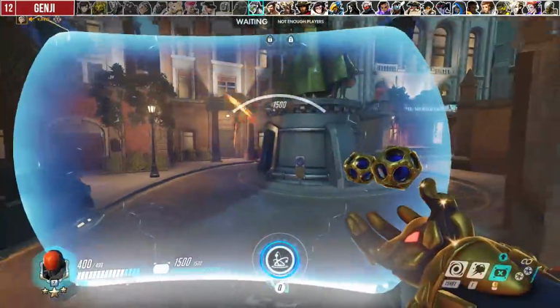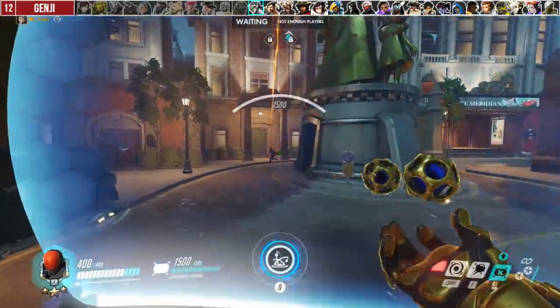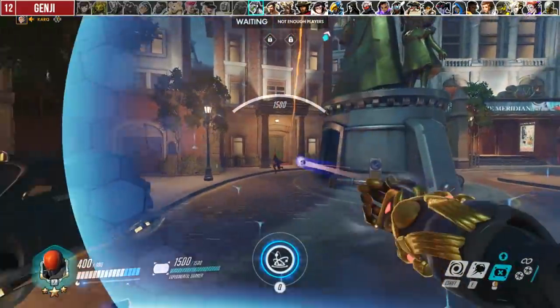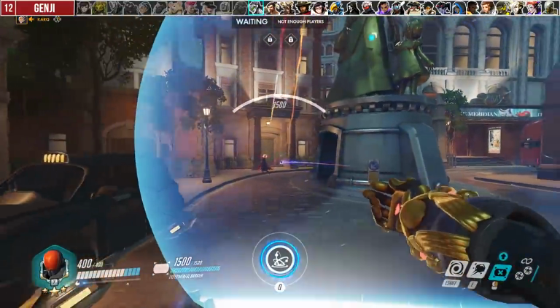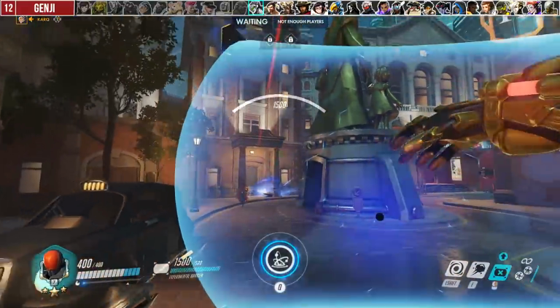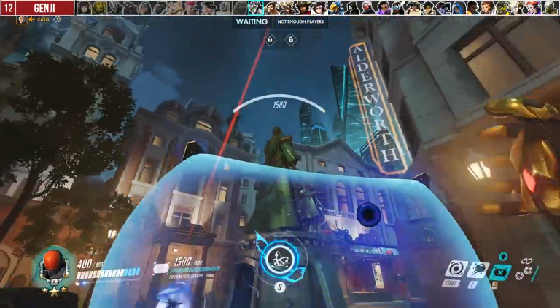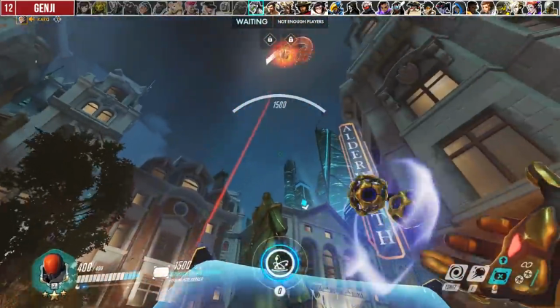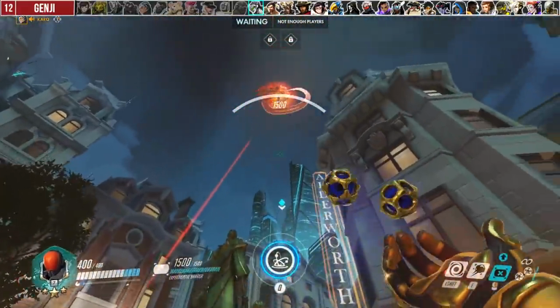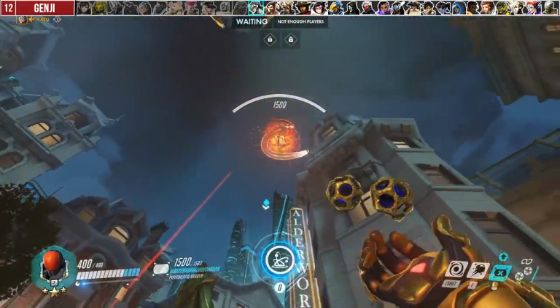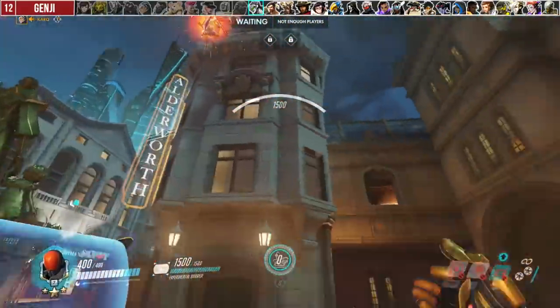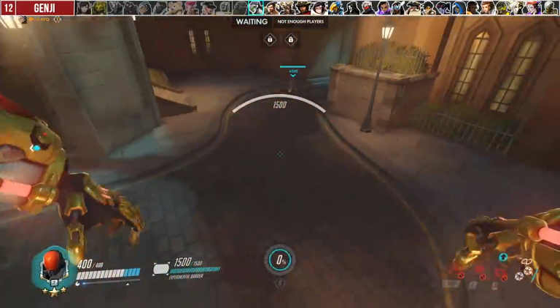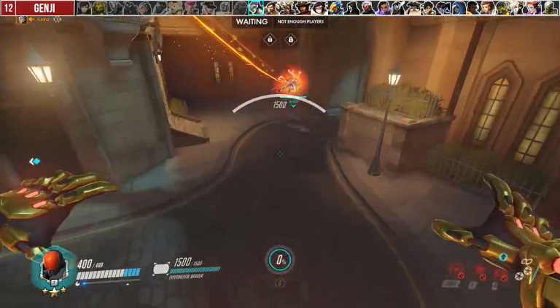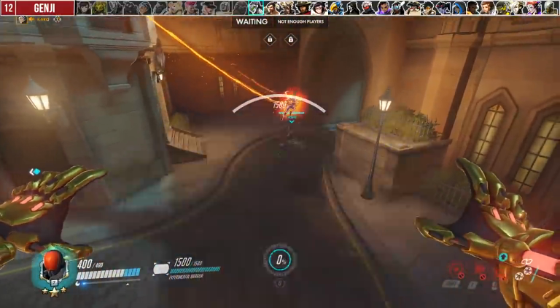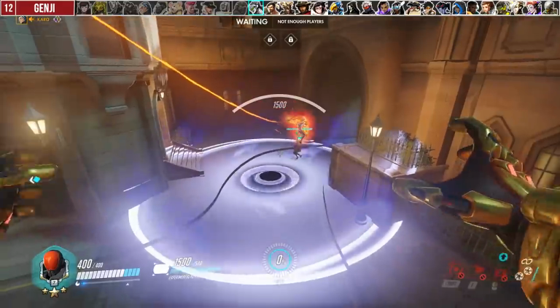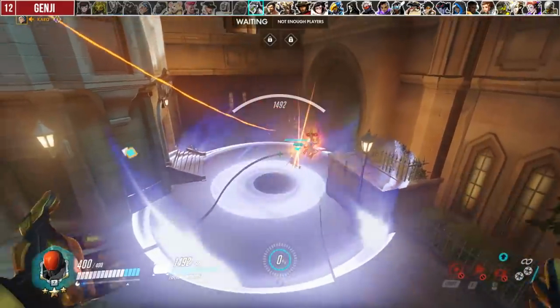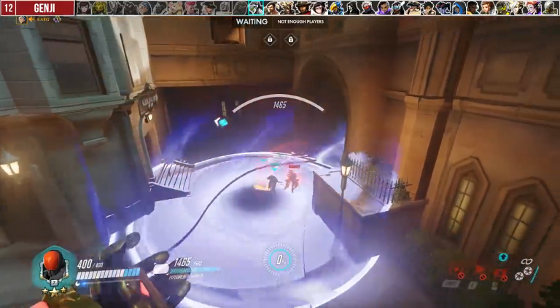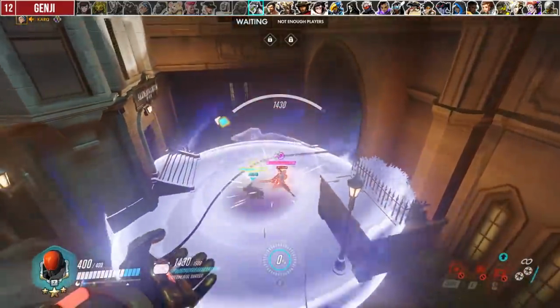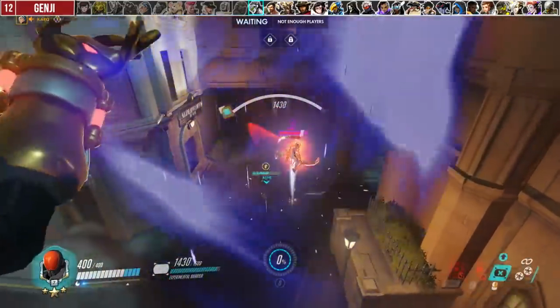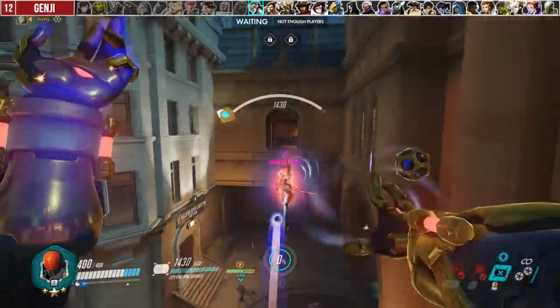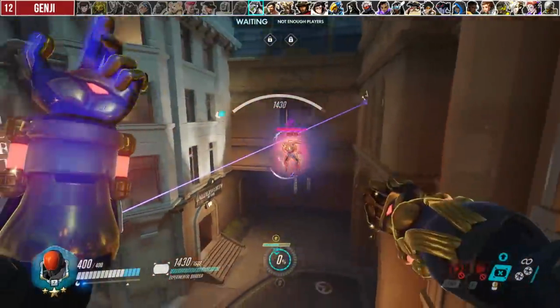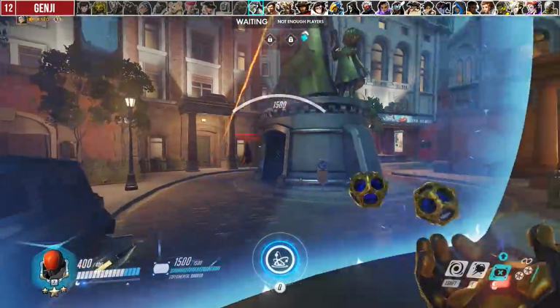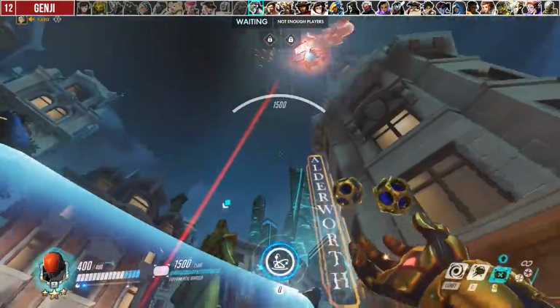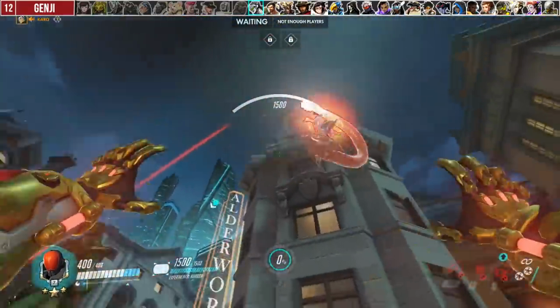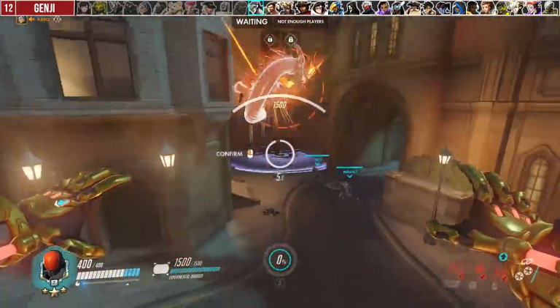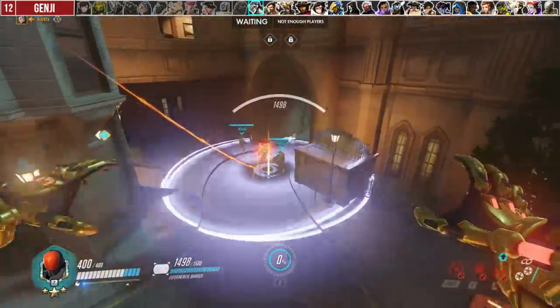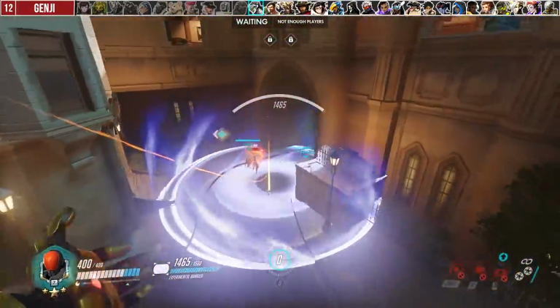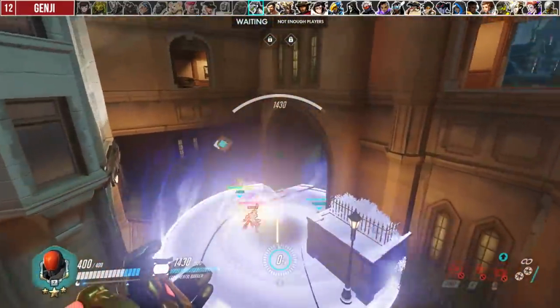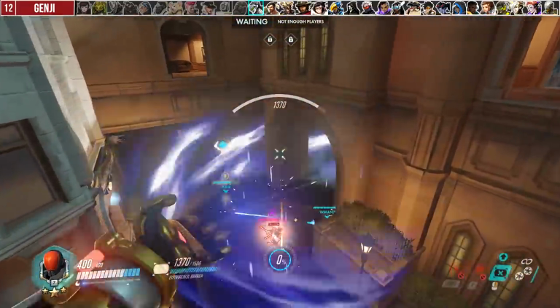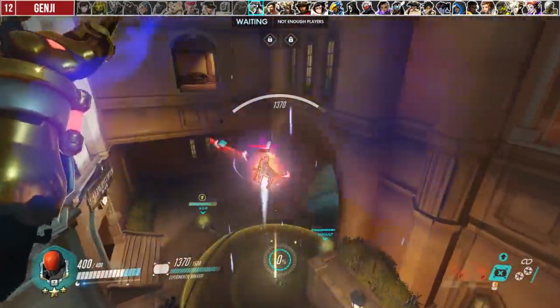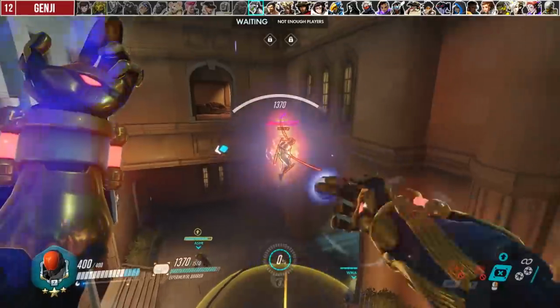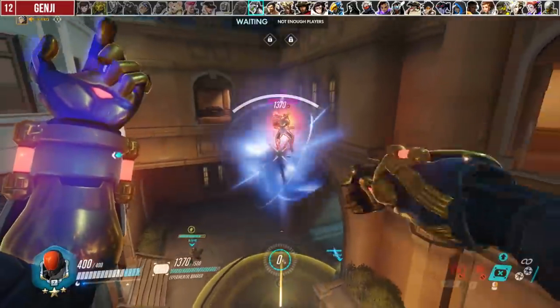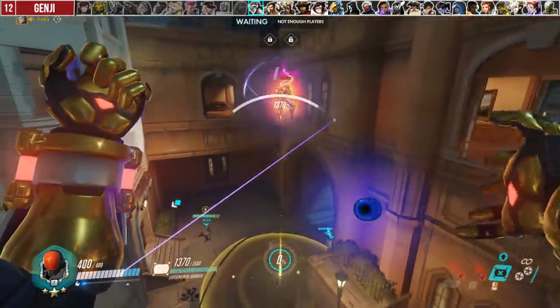When Genji uses Dragon Blade, use your Gravitic Flux AFTER Genji uses his first dash so that he cannot escape. This is particularly useful if they combo with nano boost or if you don't have a defensive ultimate.